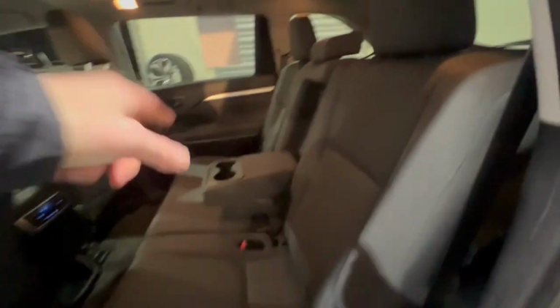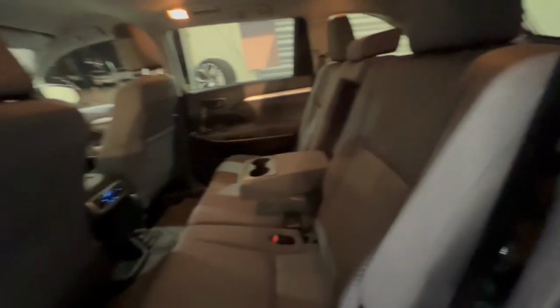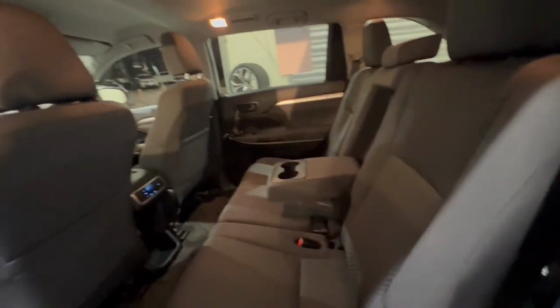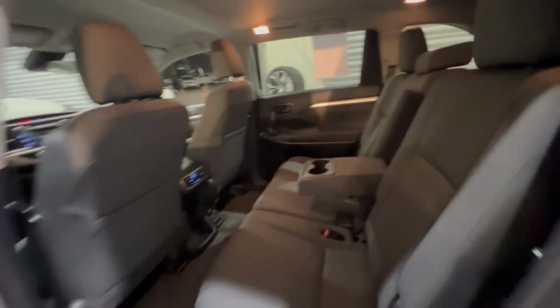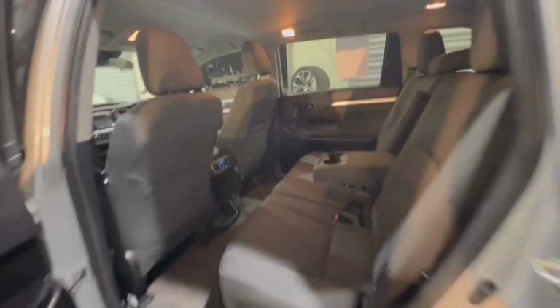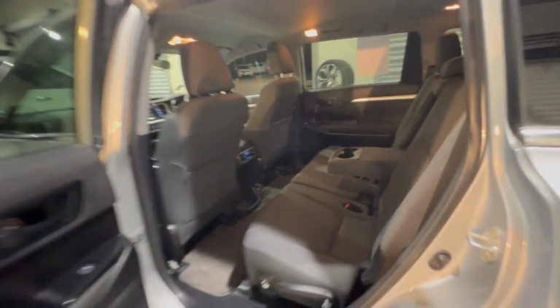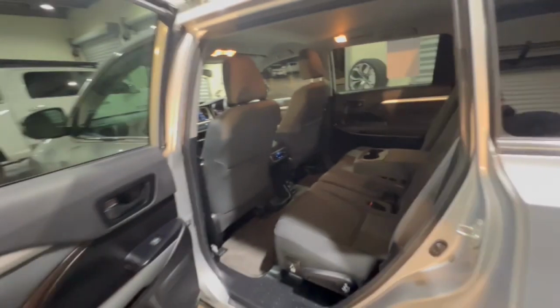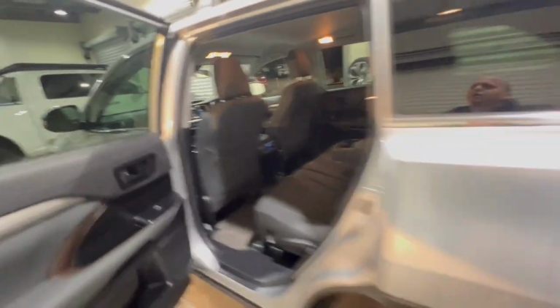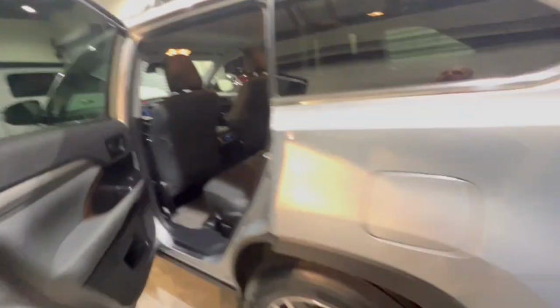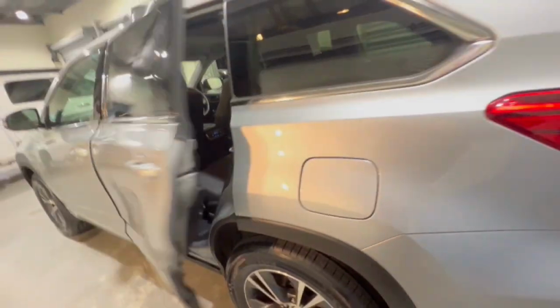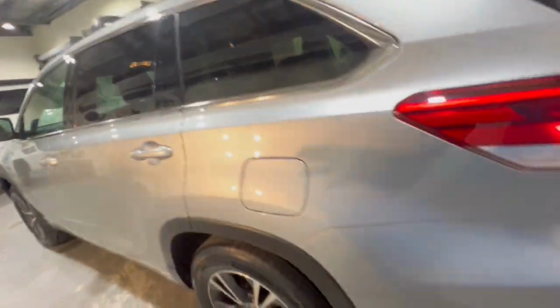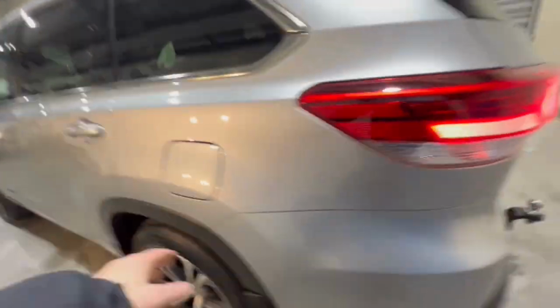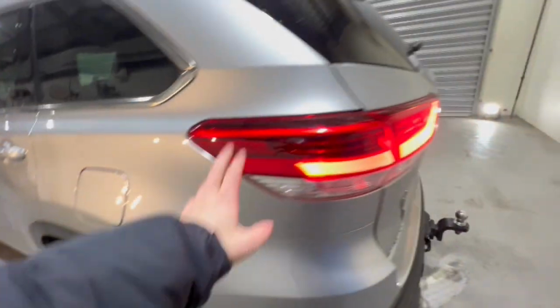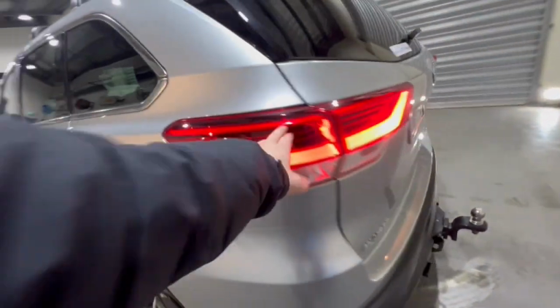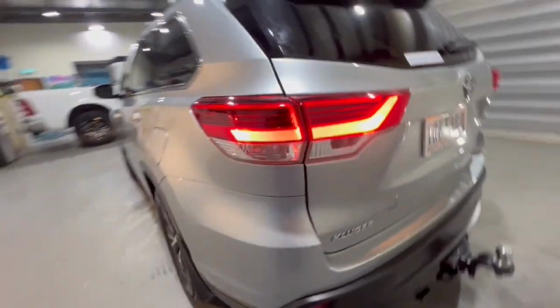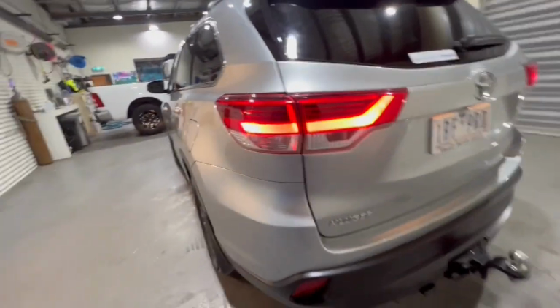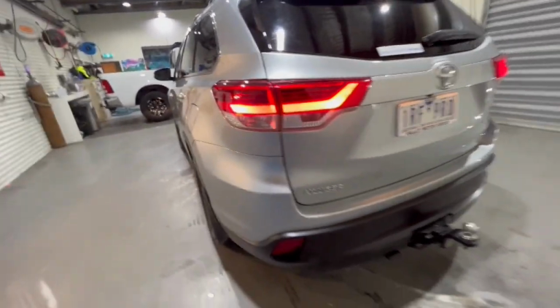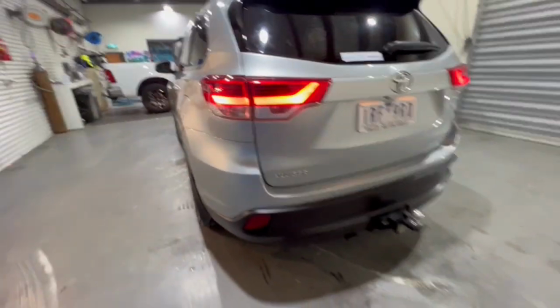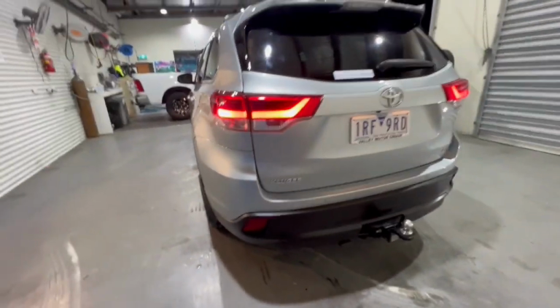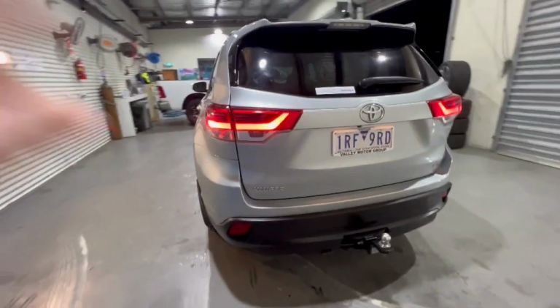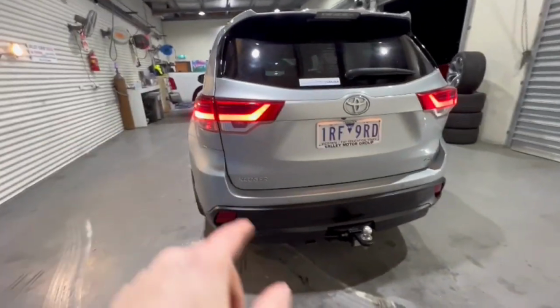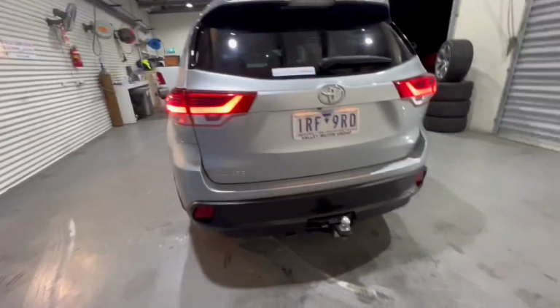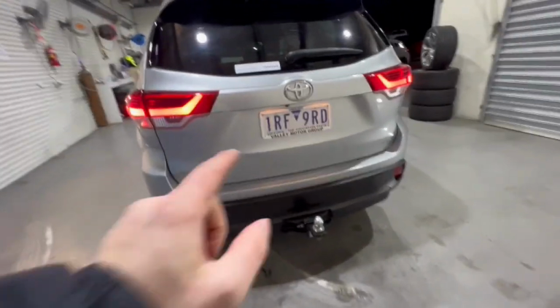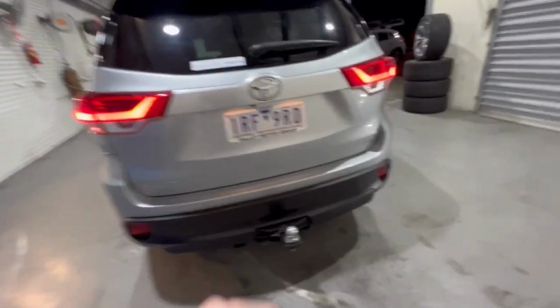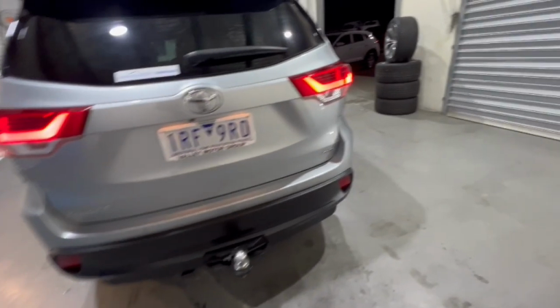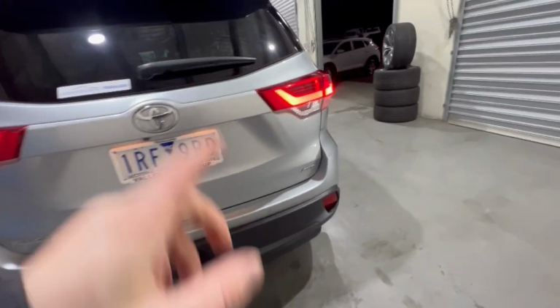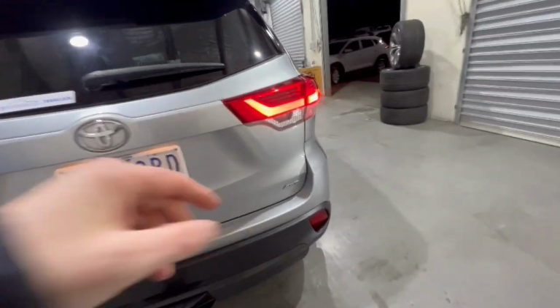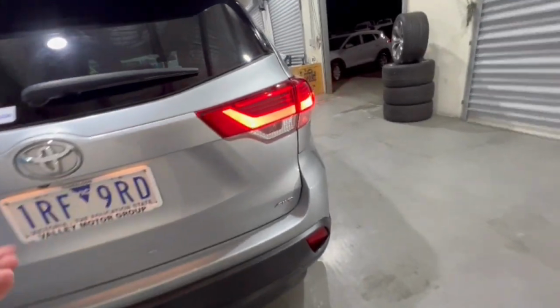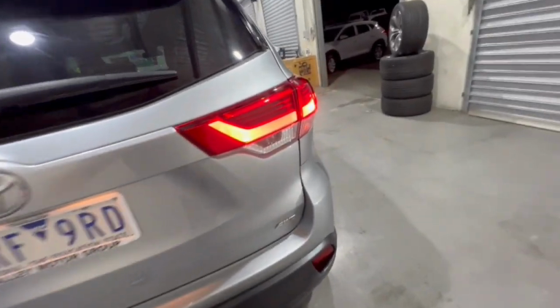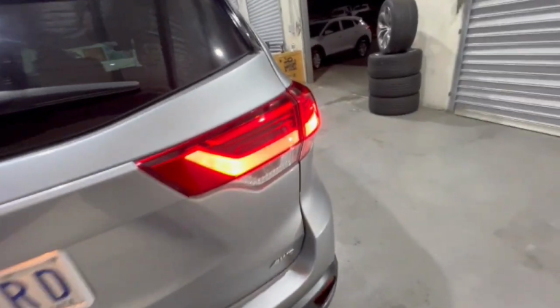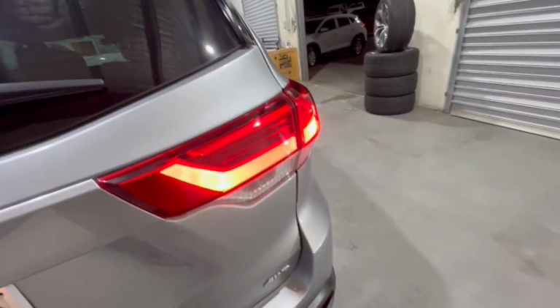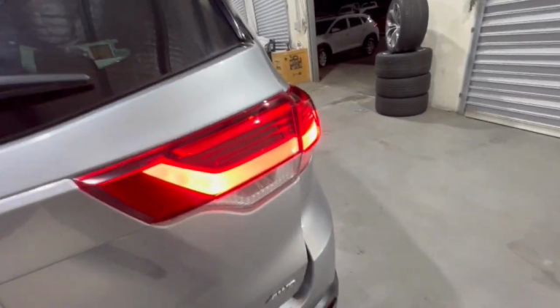Centre armrests with cup holders and around into the back, you get LED tower lights as well. Rear sensors, tow bar, and of course it's a normal drive.